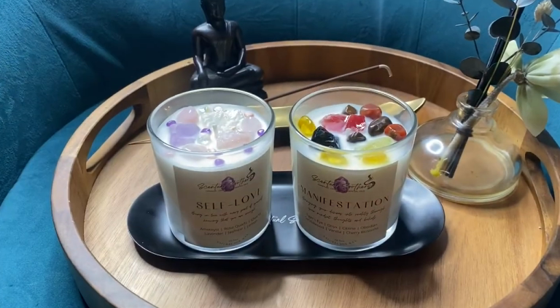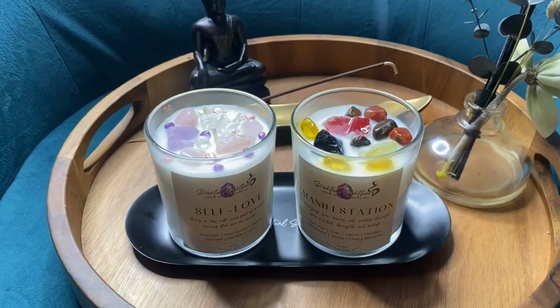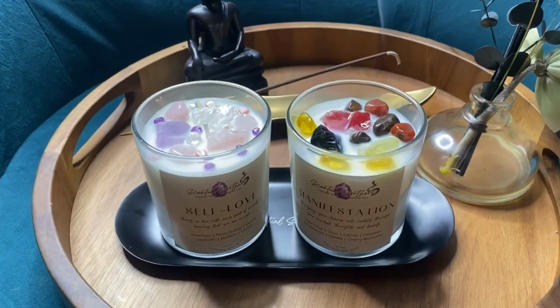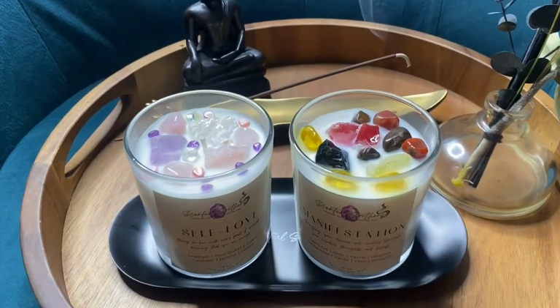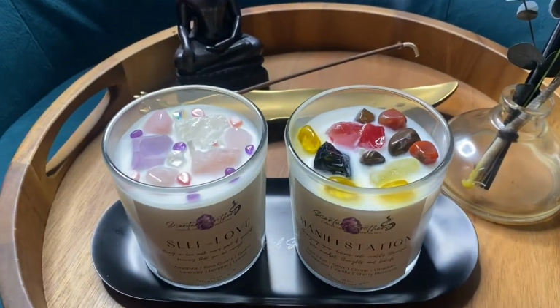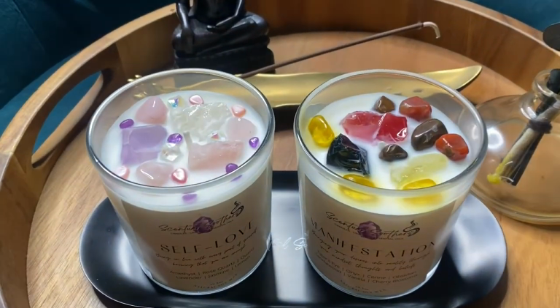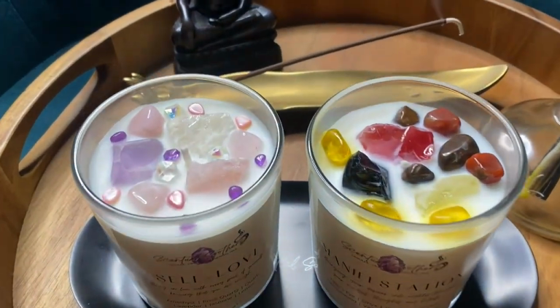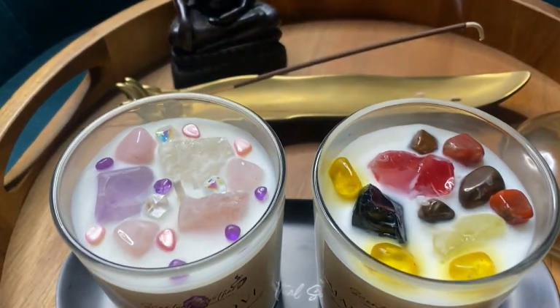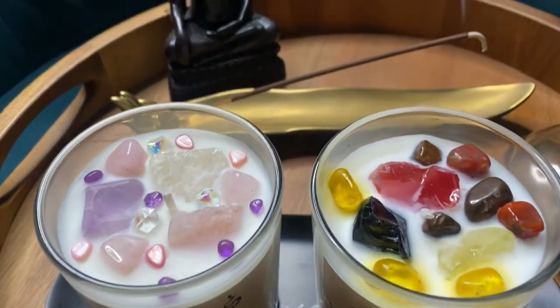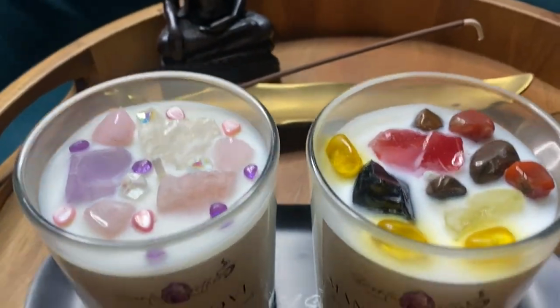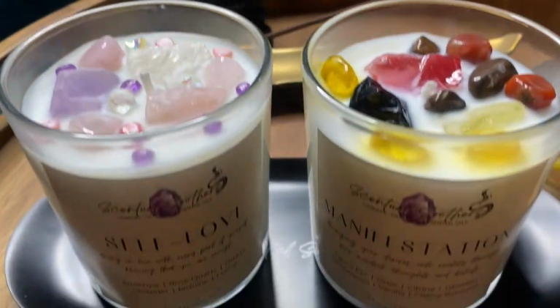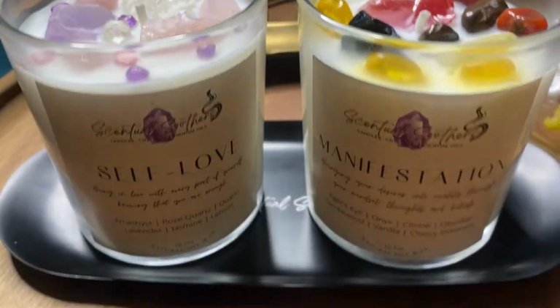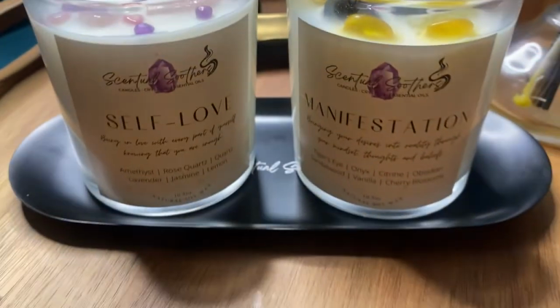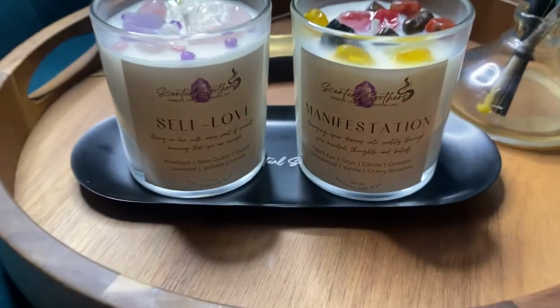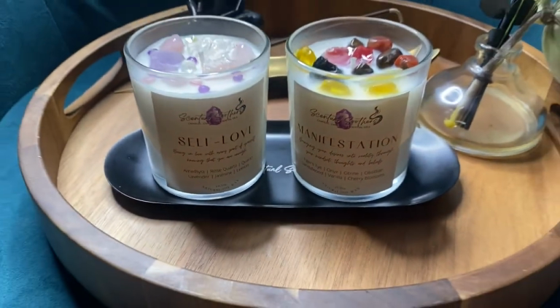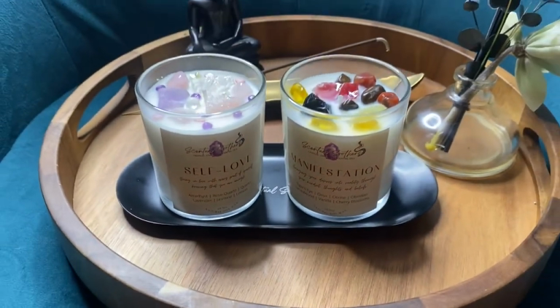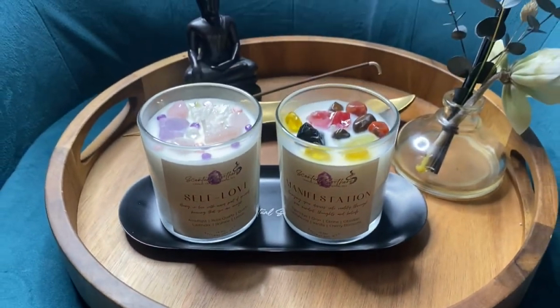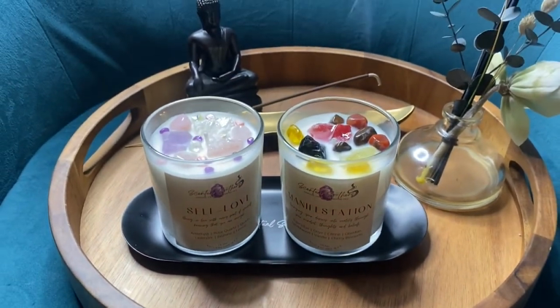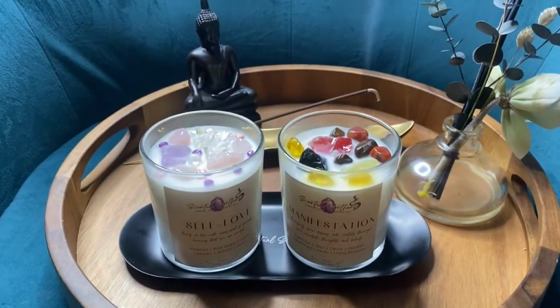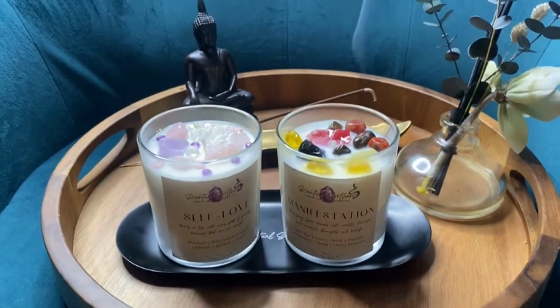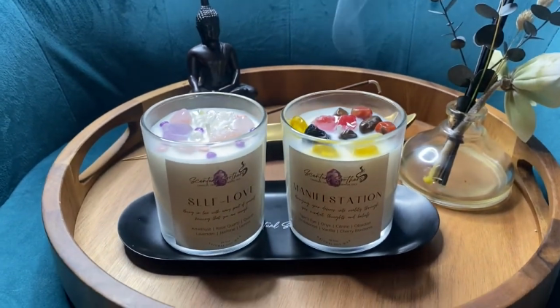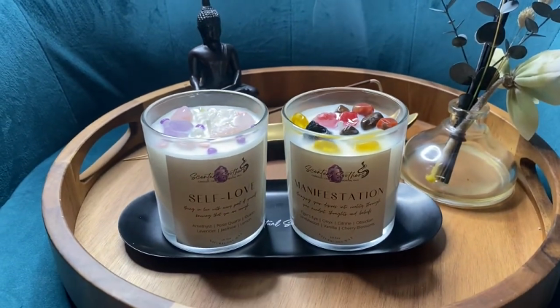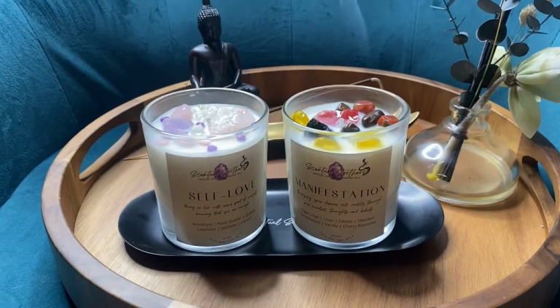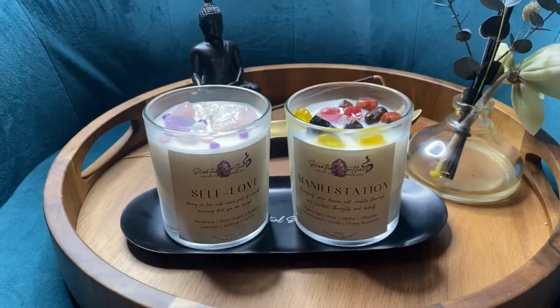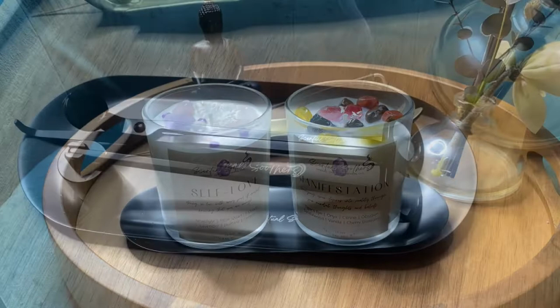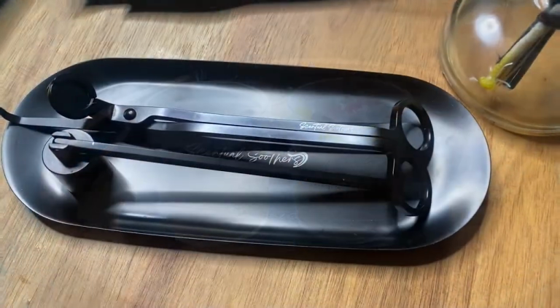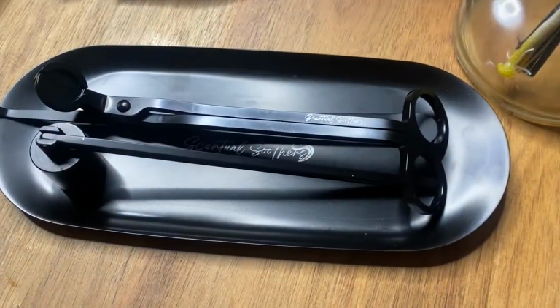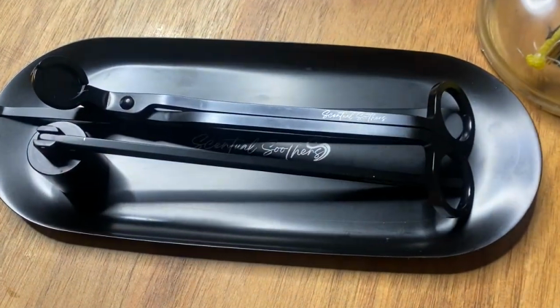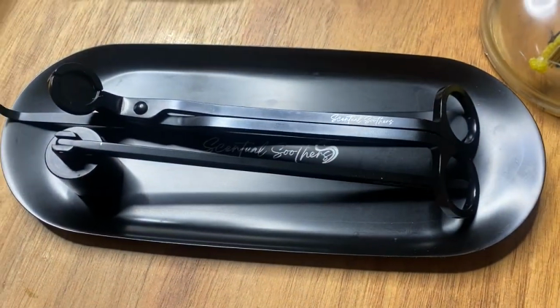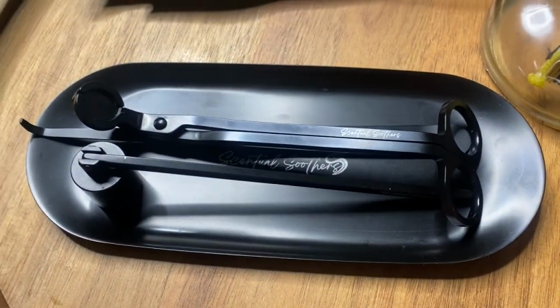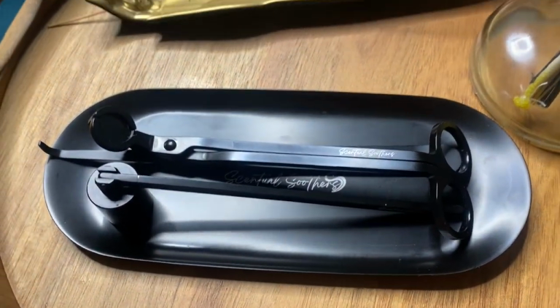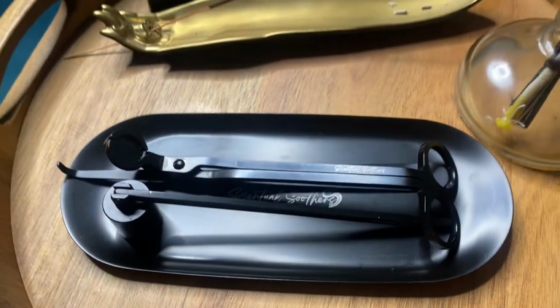The Sensual Soothers tray is made of black stainless steel. It is the perfect surface to place your candle on while lit or unlit. It can also be used to hold your candle care kit tools.